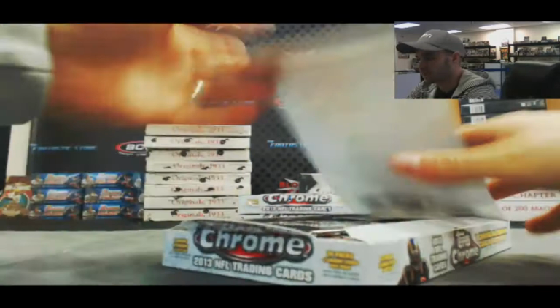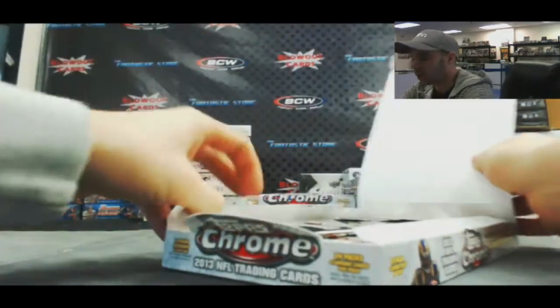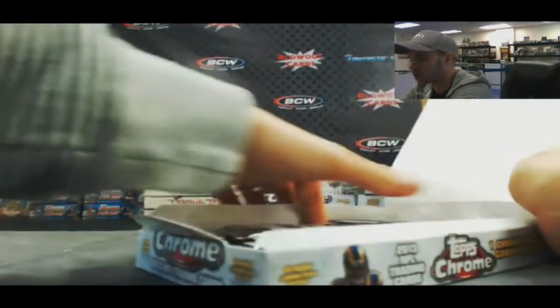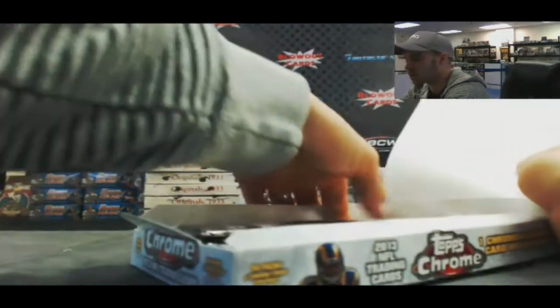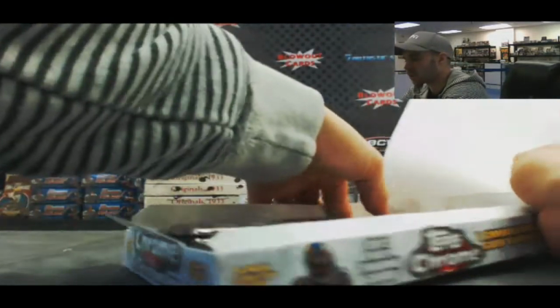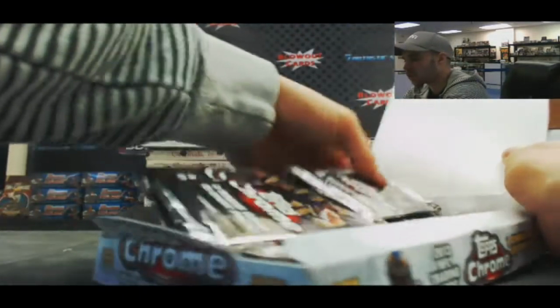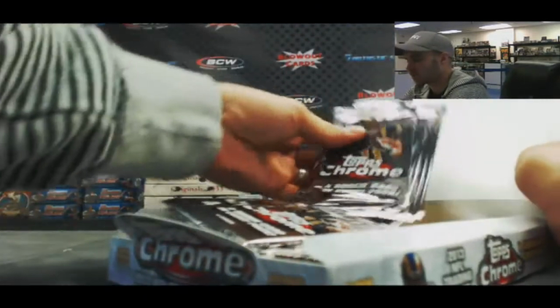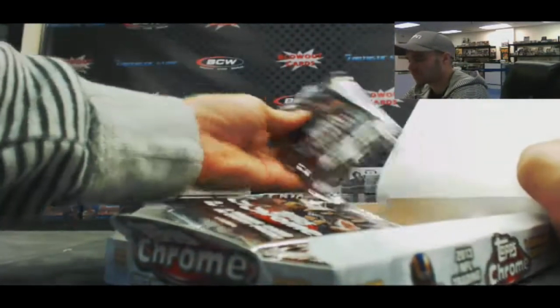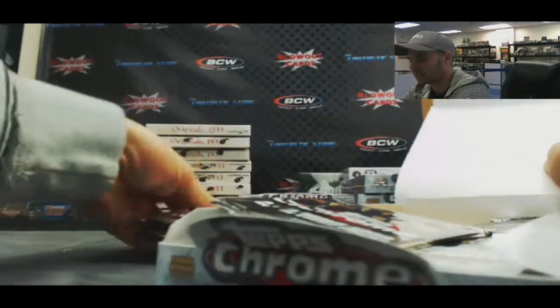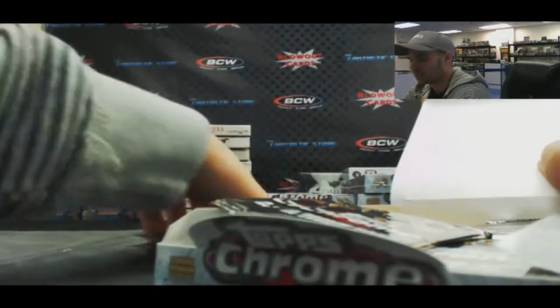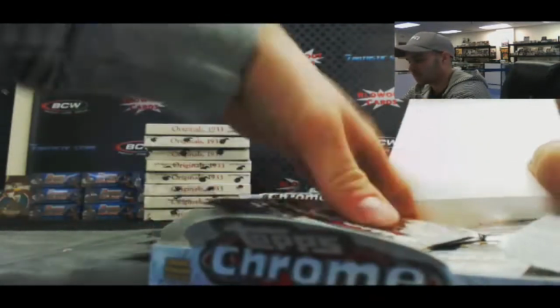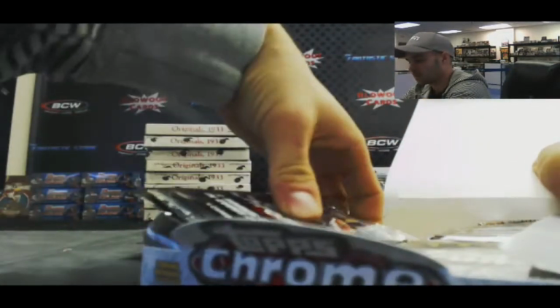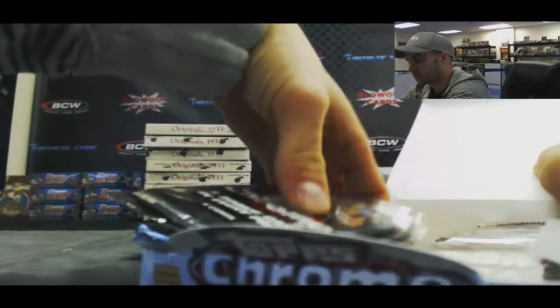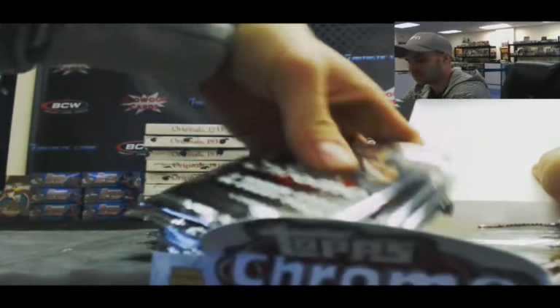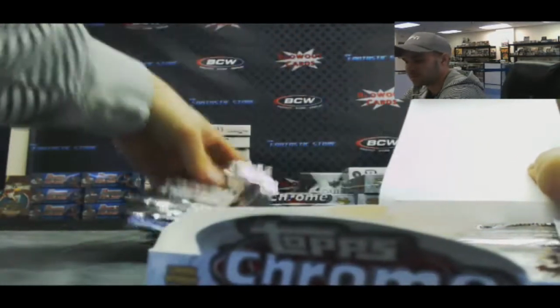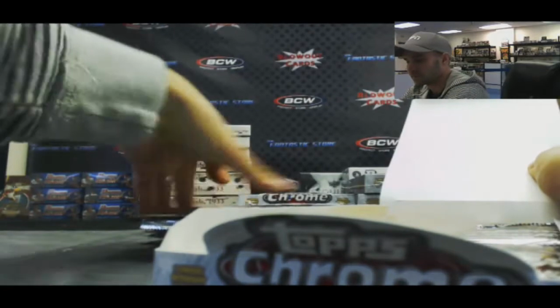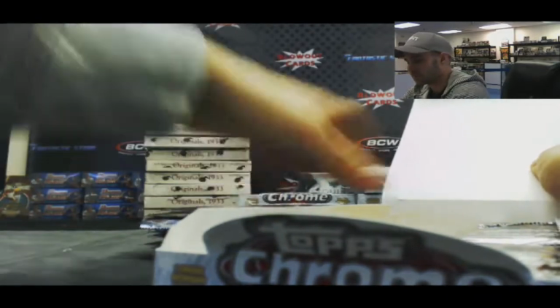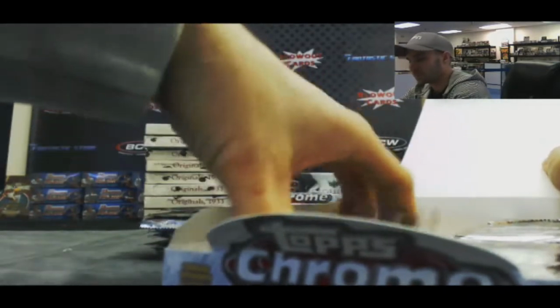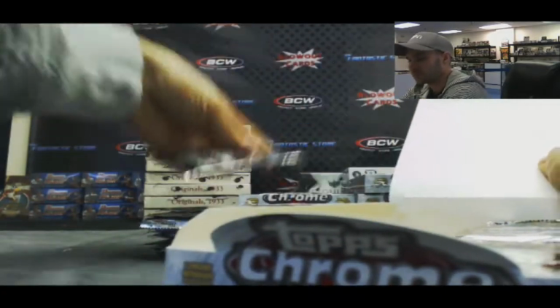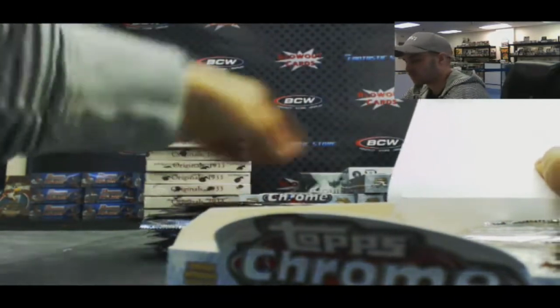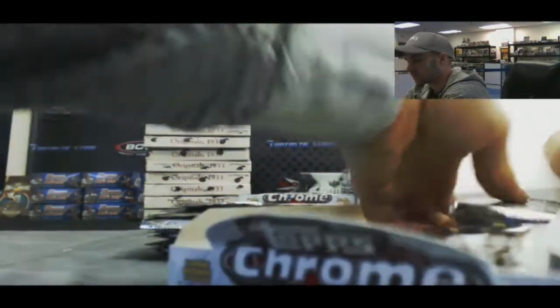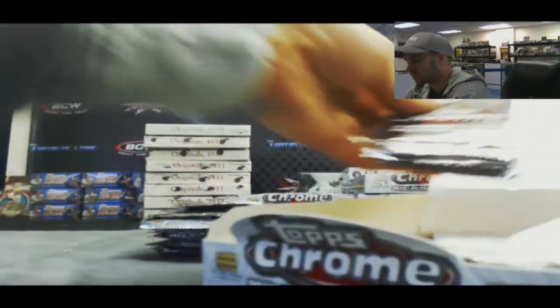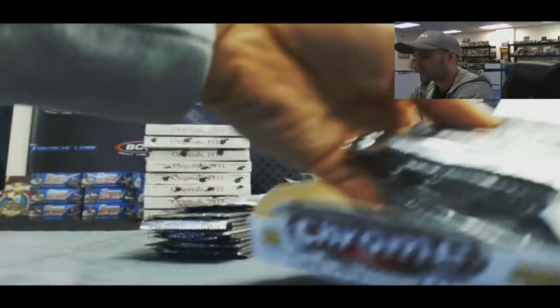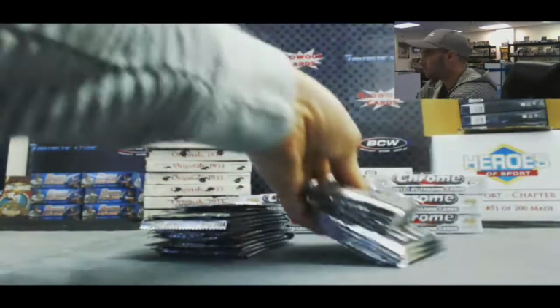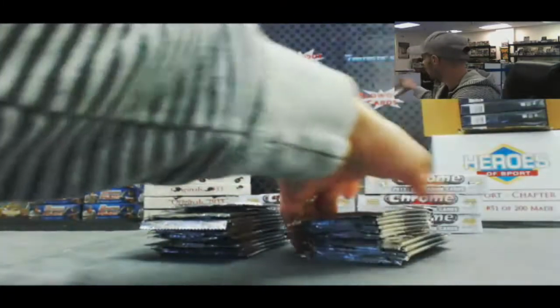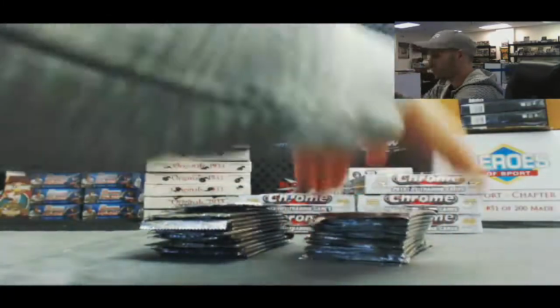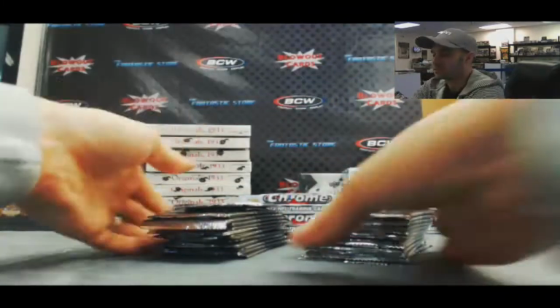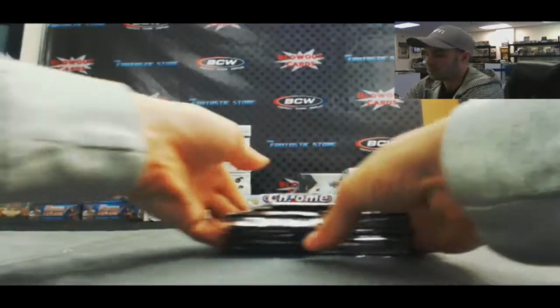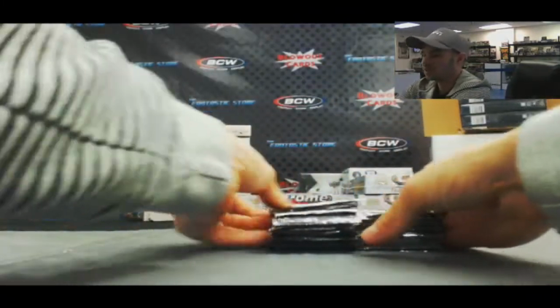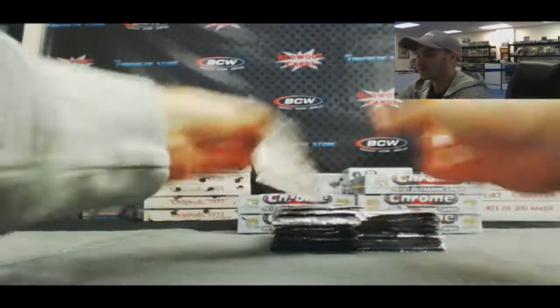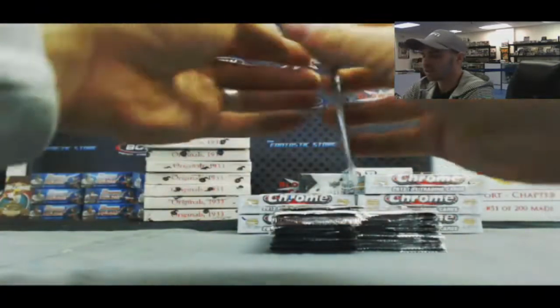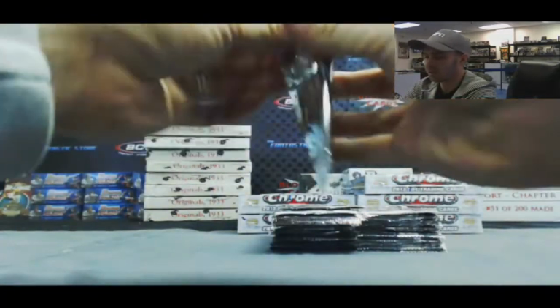All cards from this break will ship. All right, let's start things off here.